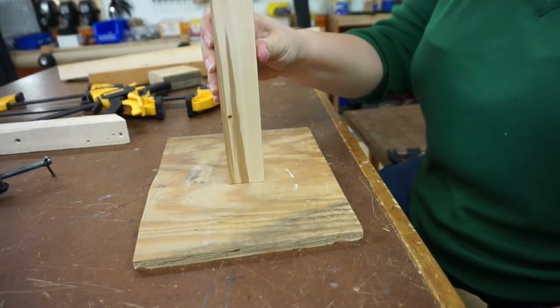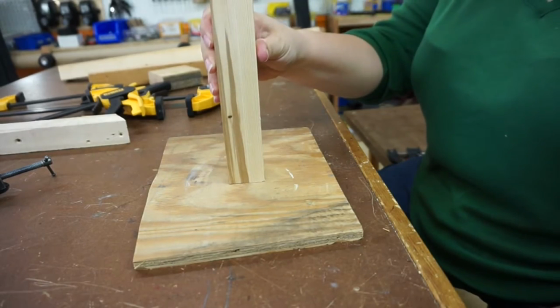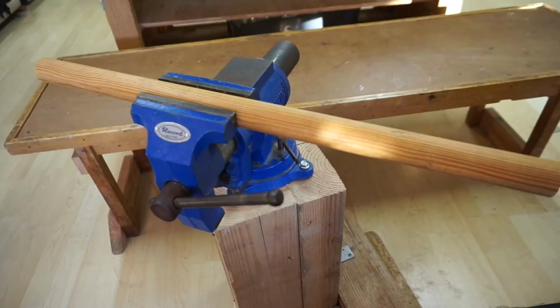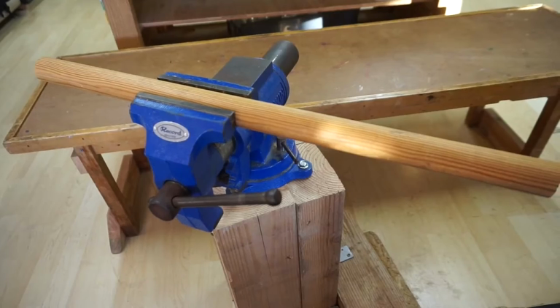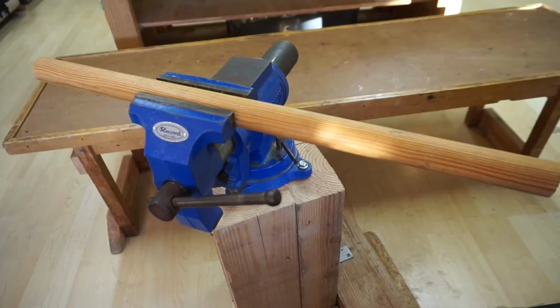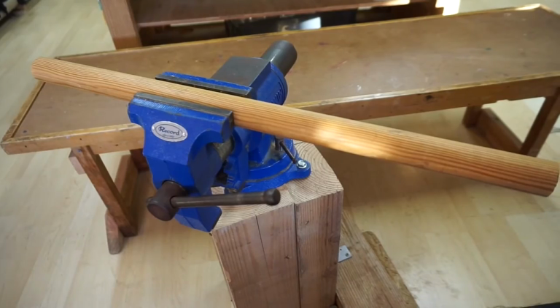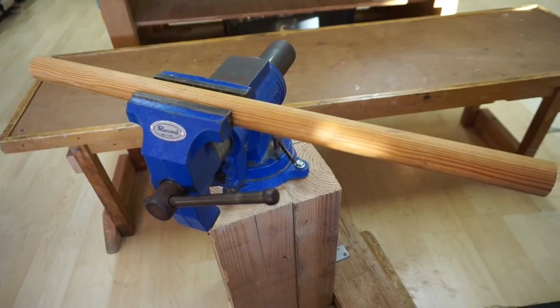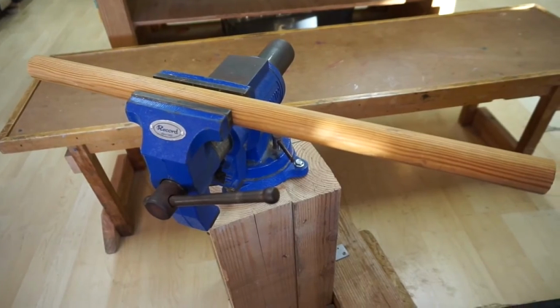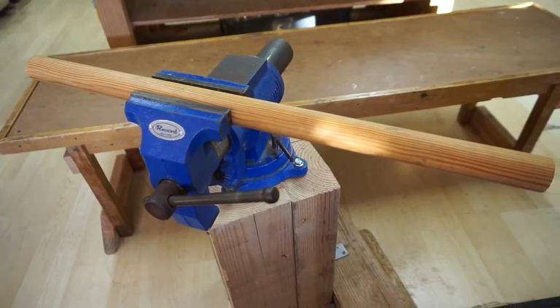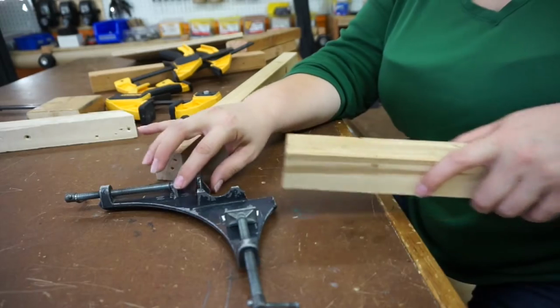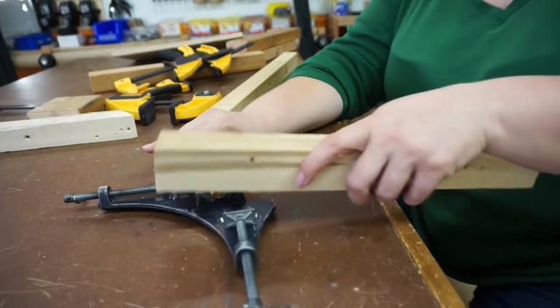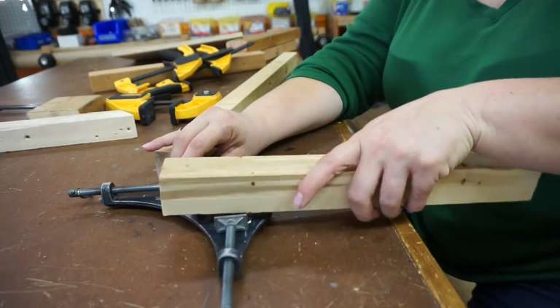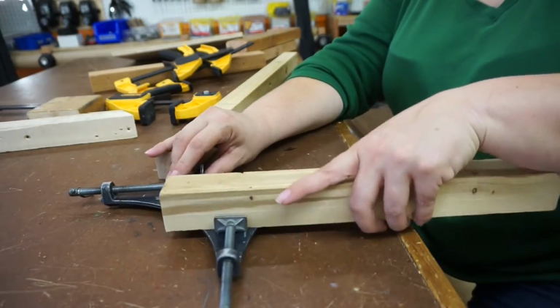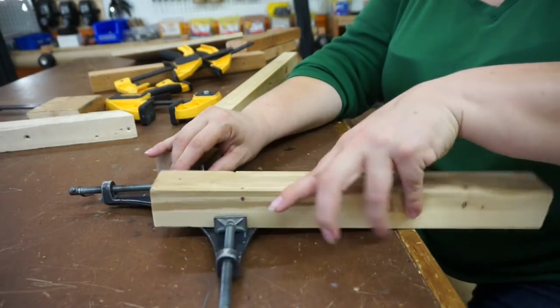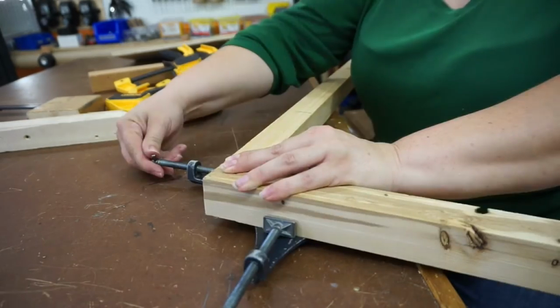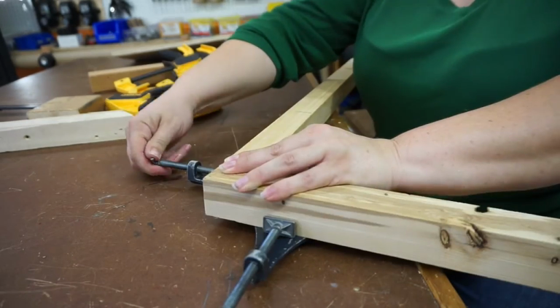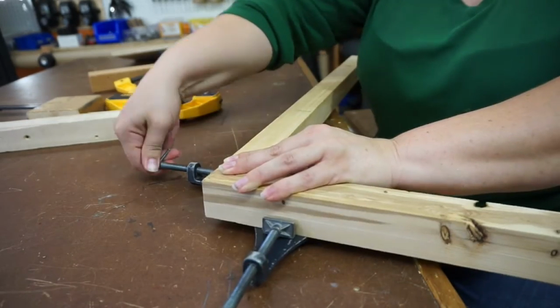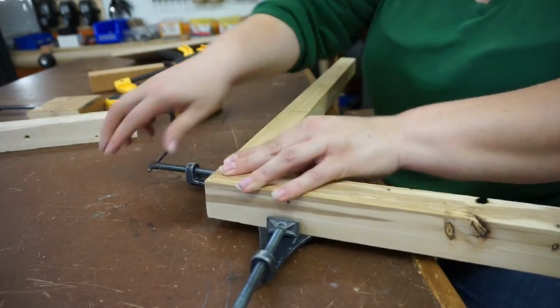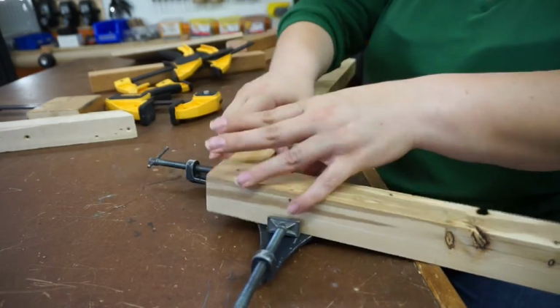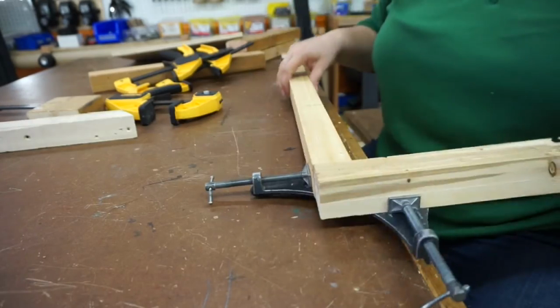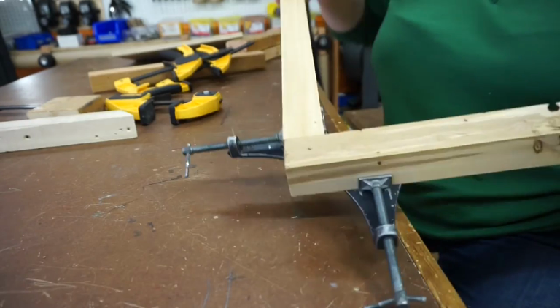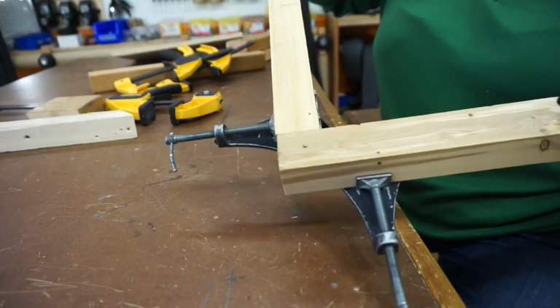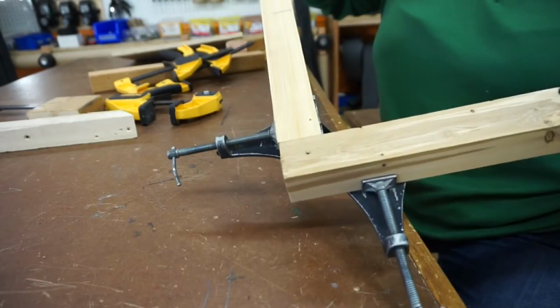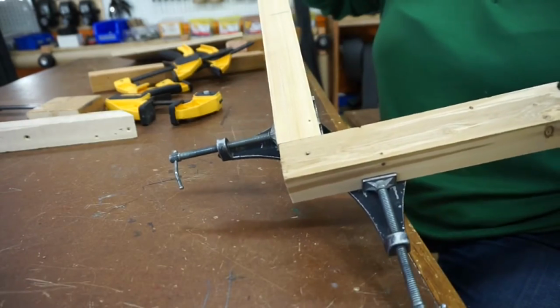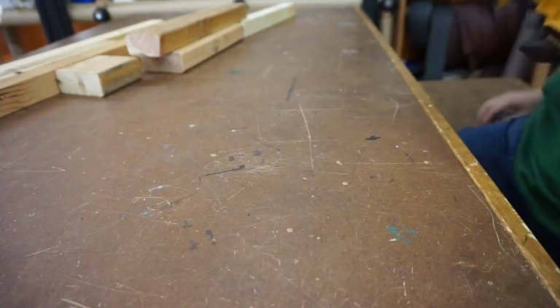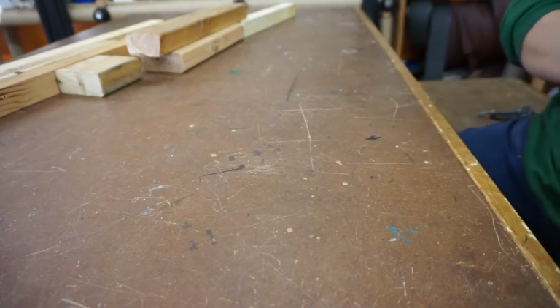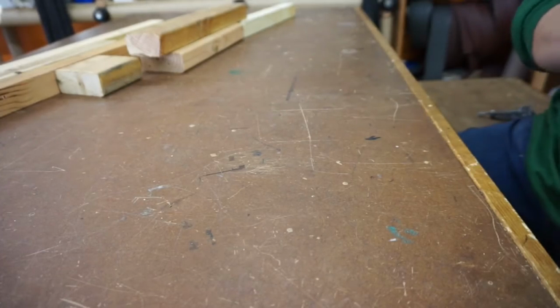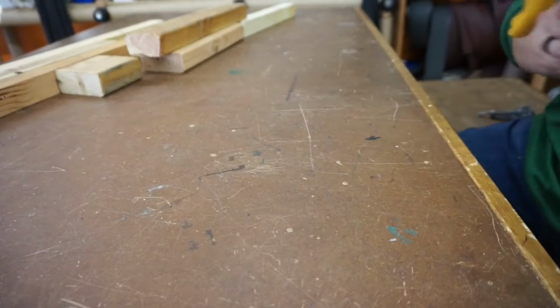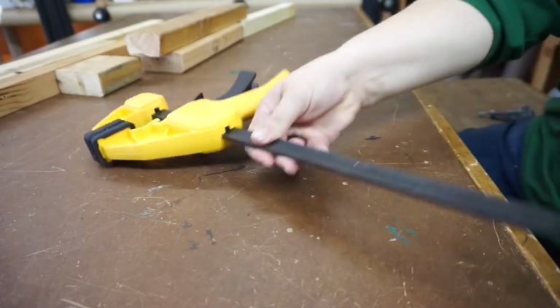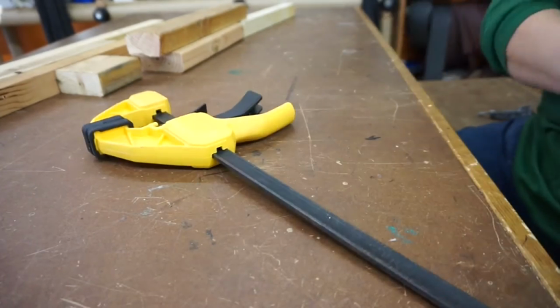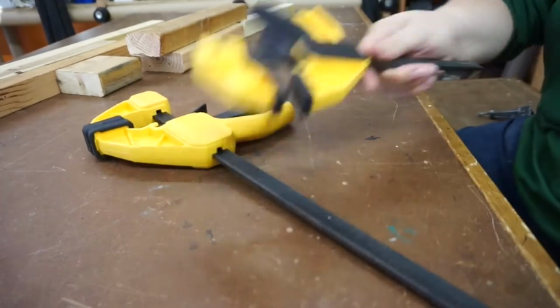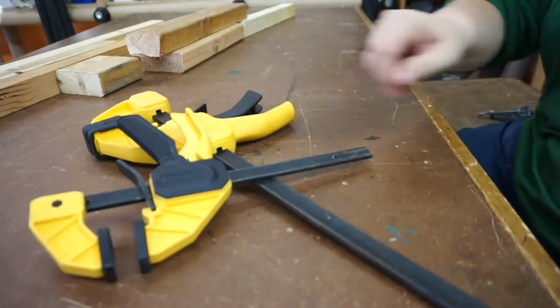Perhaps you're lucky enough to have a vise or special equipment like this corner clamp. But if not, you aren't out of luck. Let's do some creative clamping.